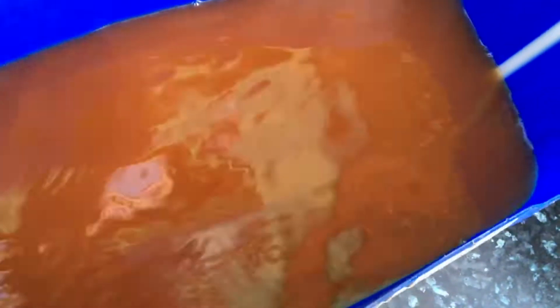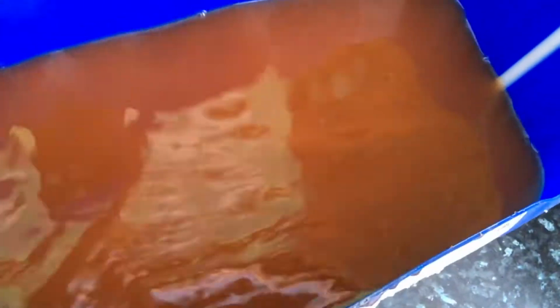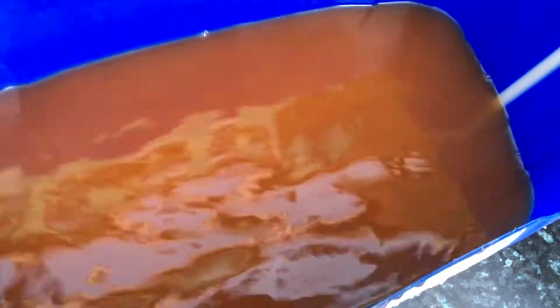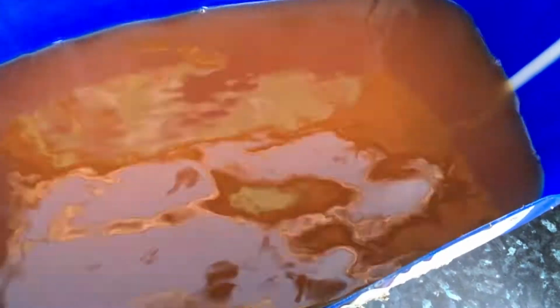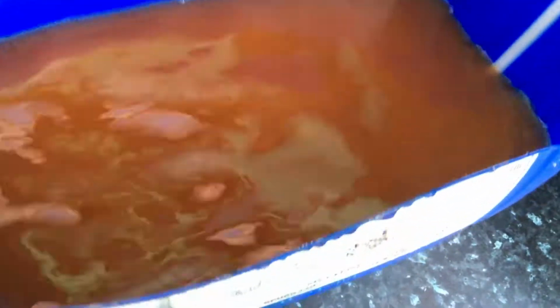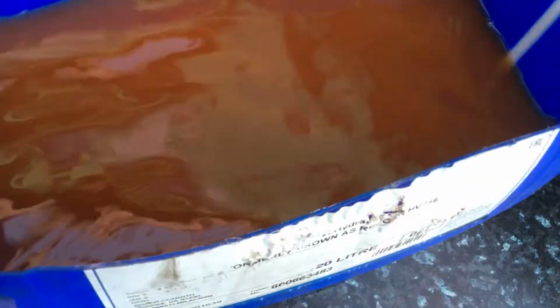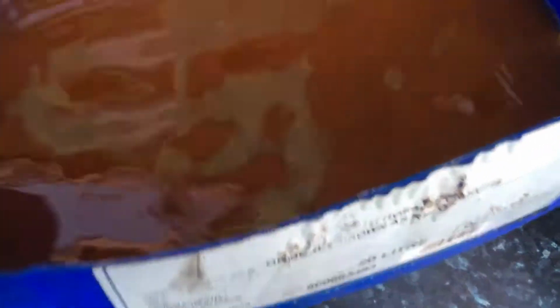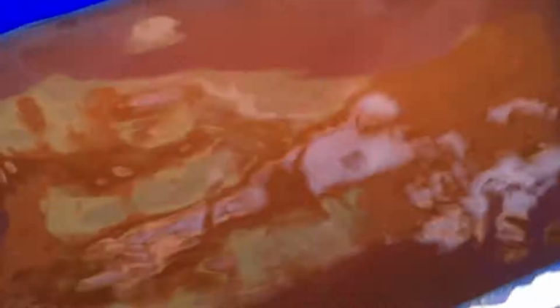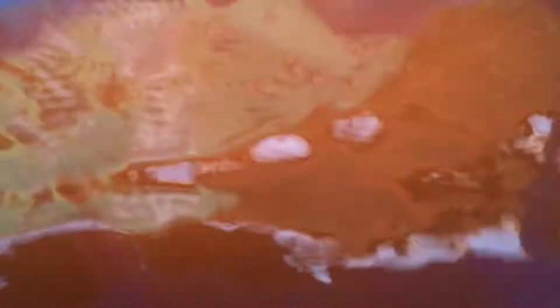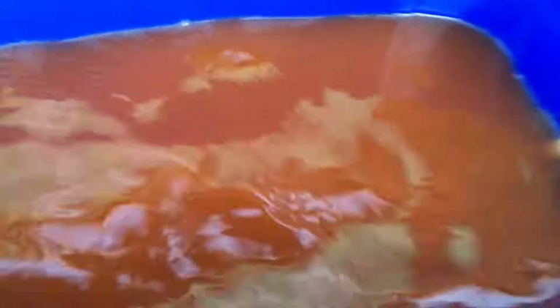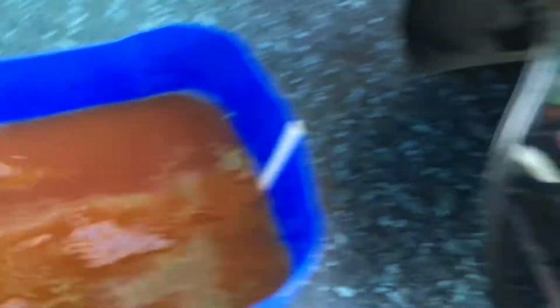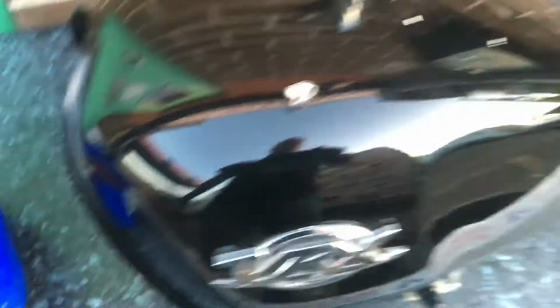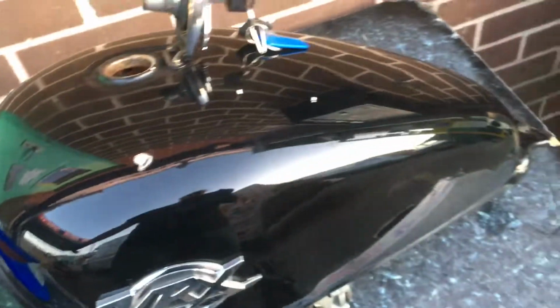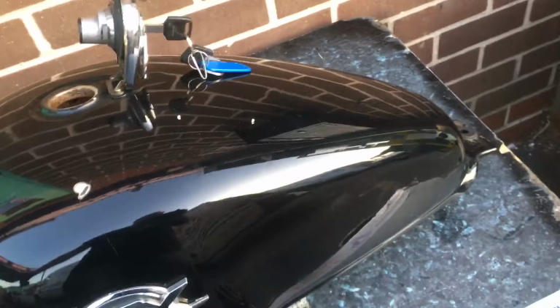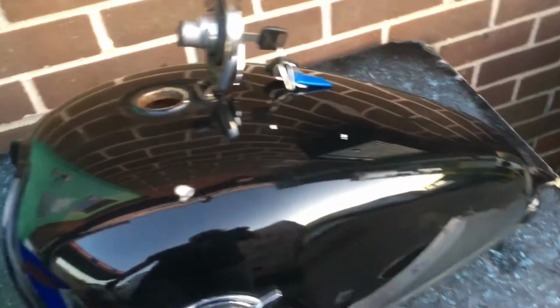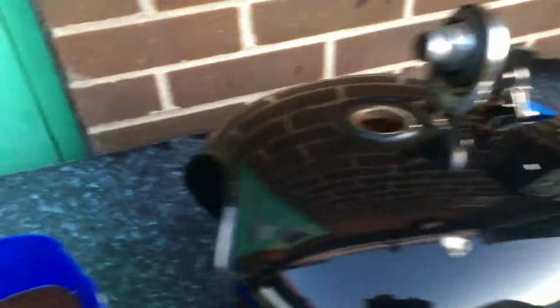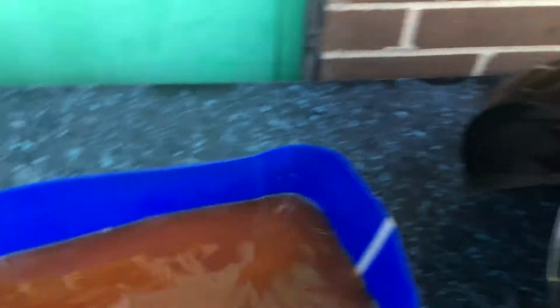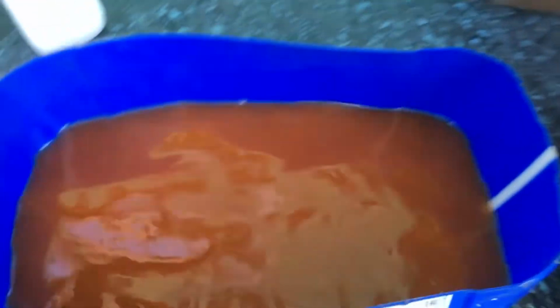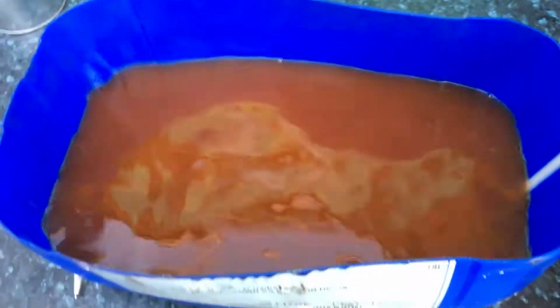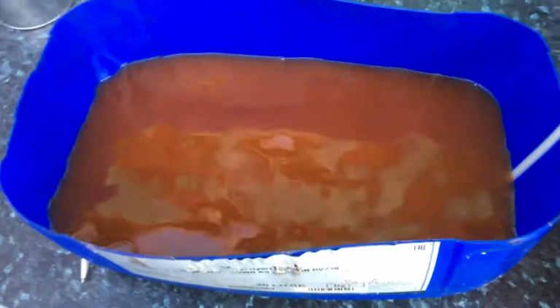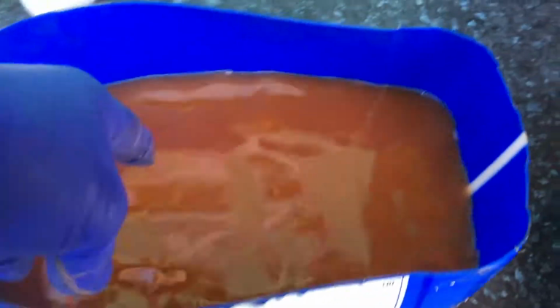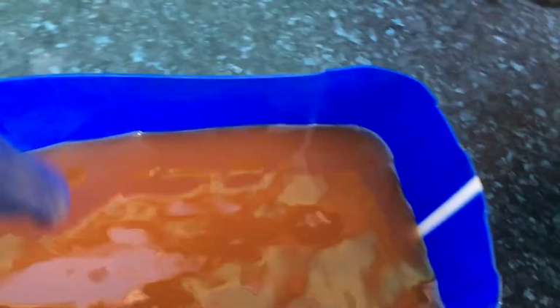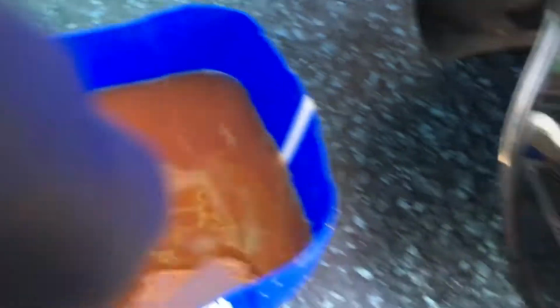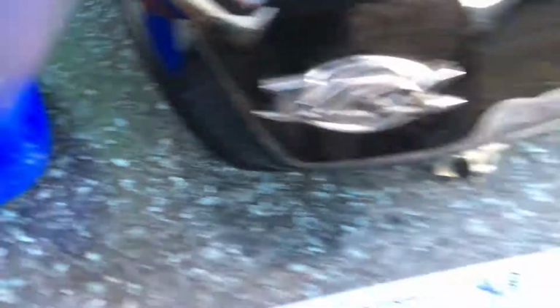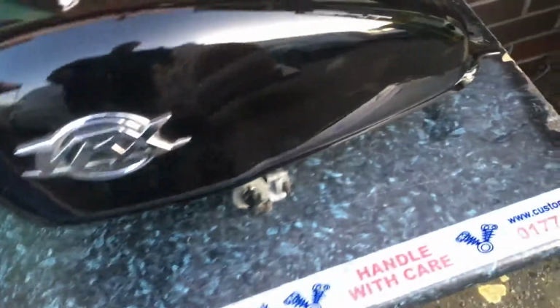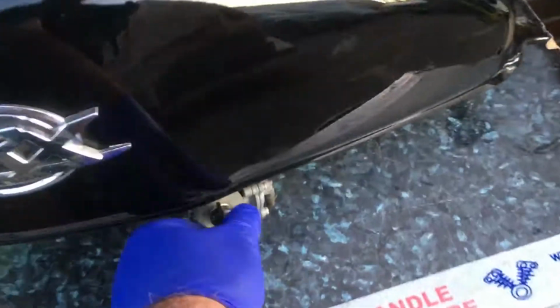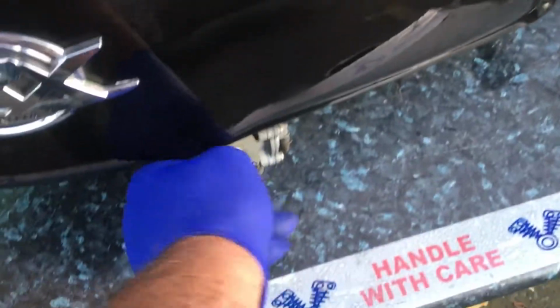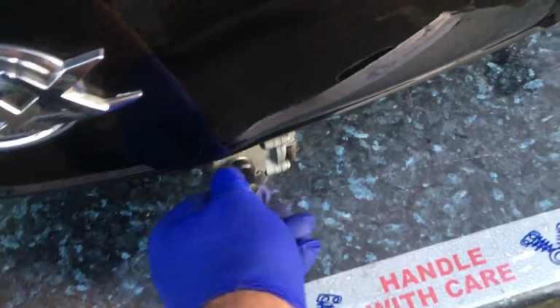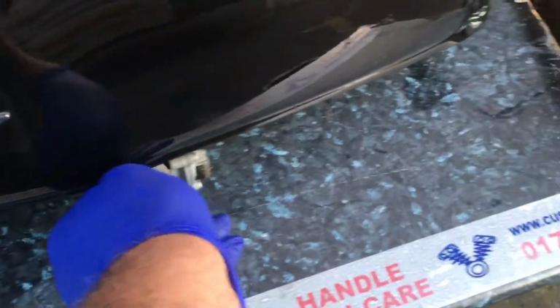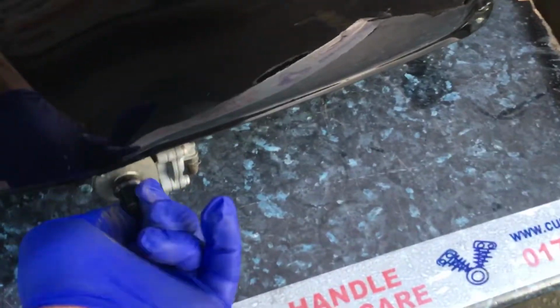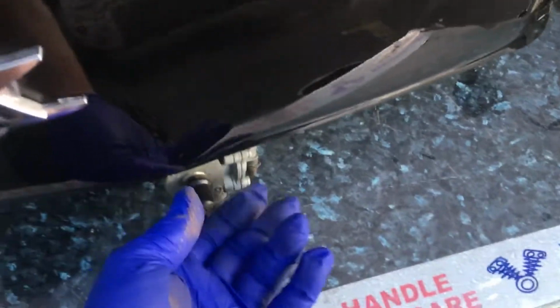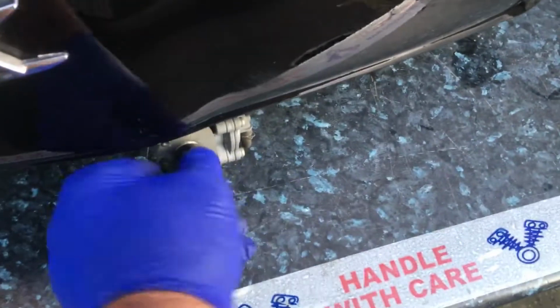As you can see, the rust is mixed in with the fuel. It stinks, and you would not want to put this in the fuel tank of your bike. All this will basically block everything up — it won't even turn at all. Completely blocked up.